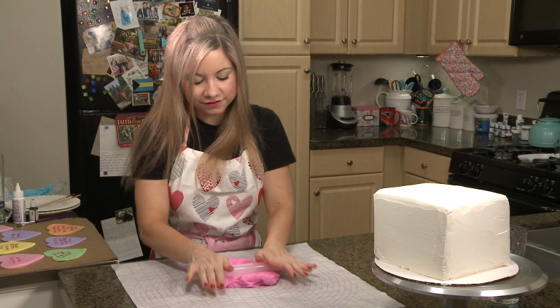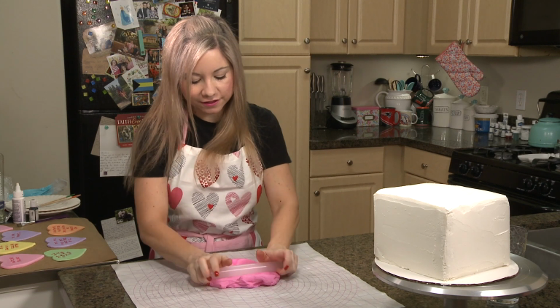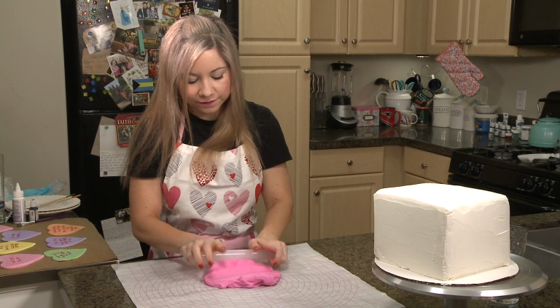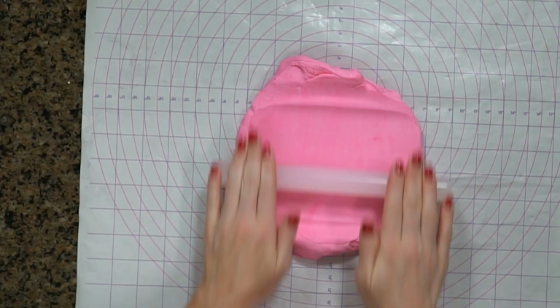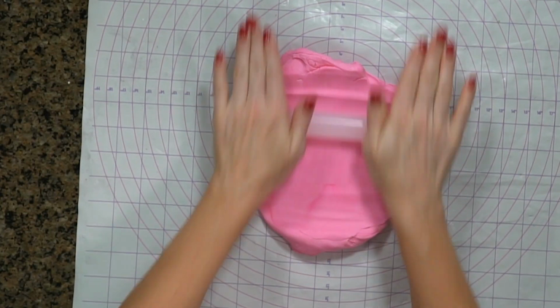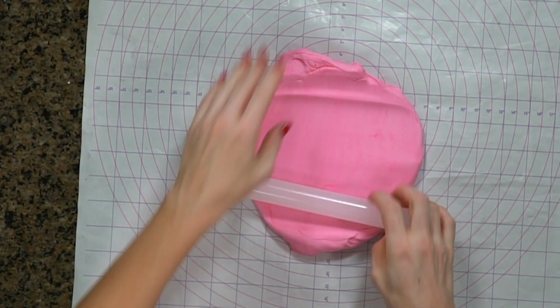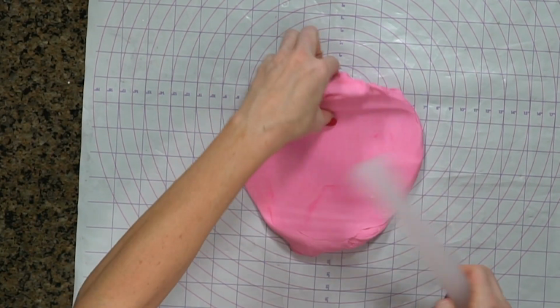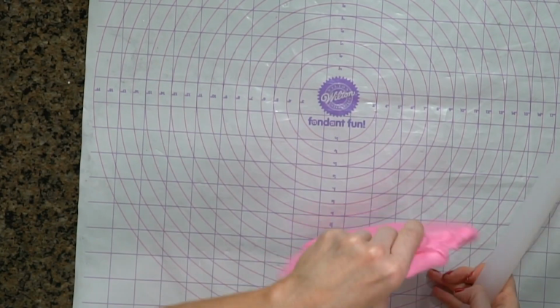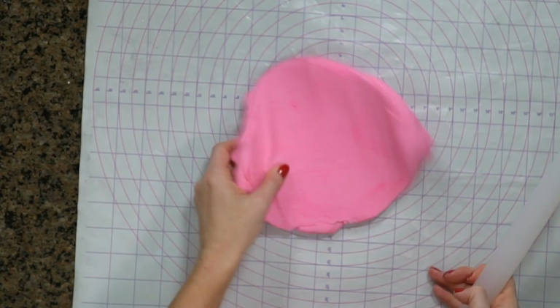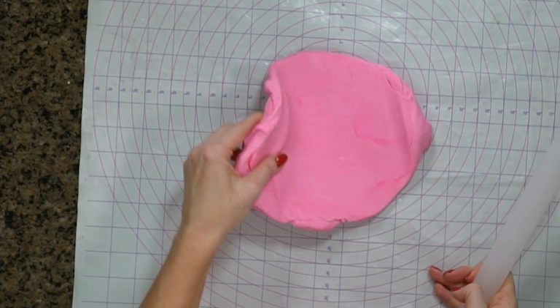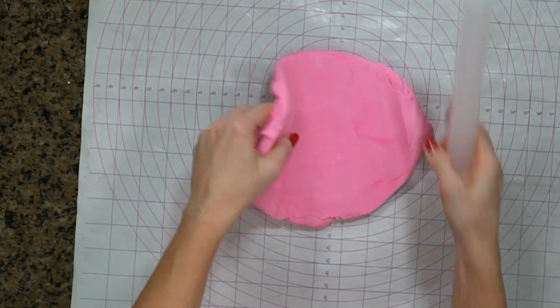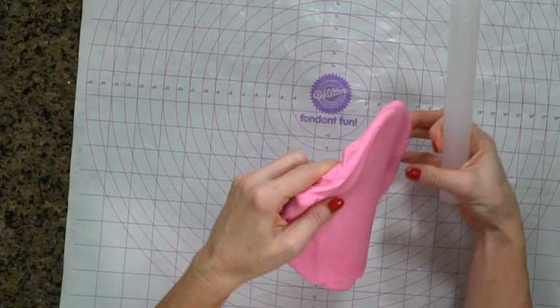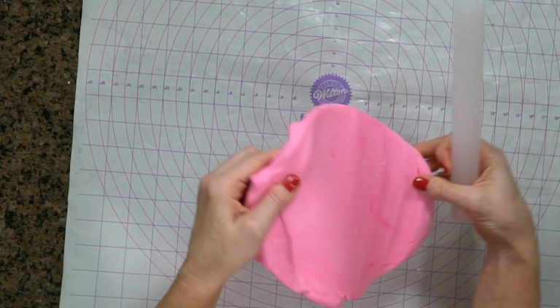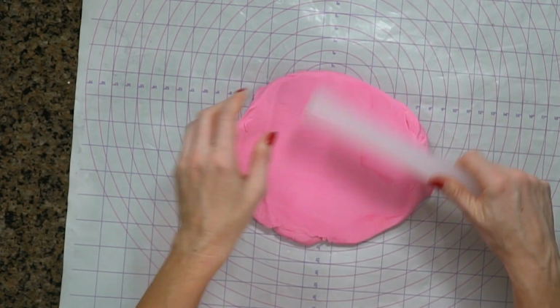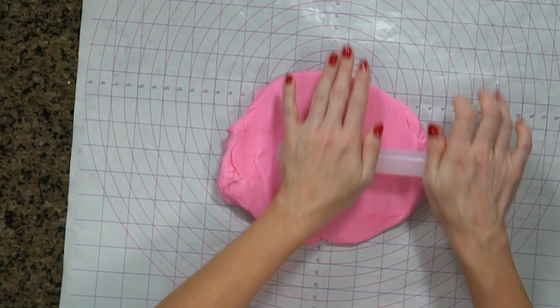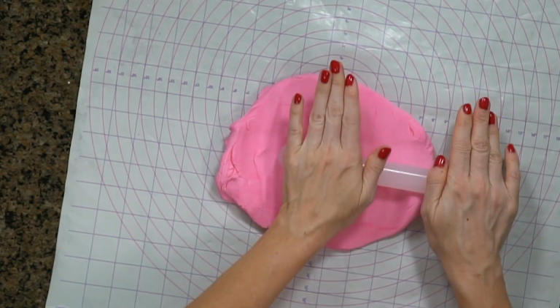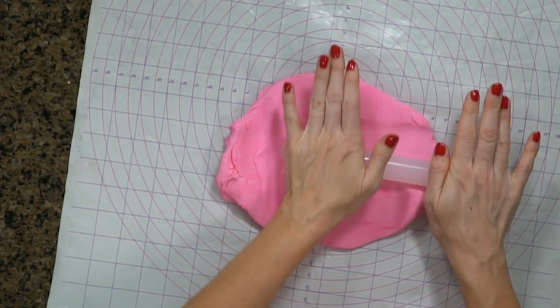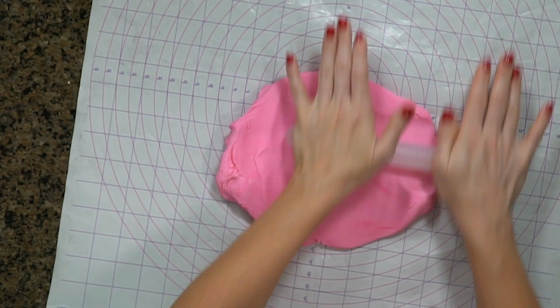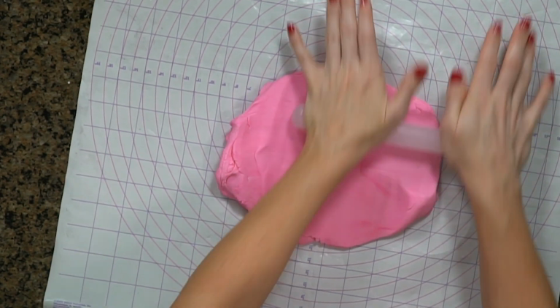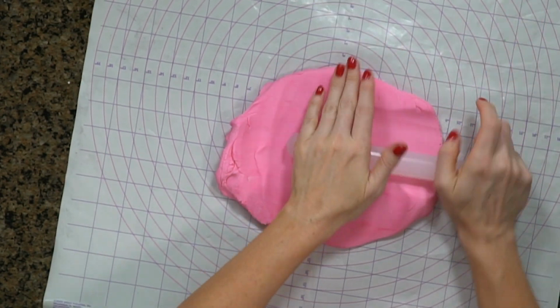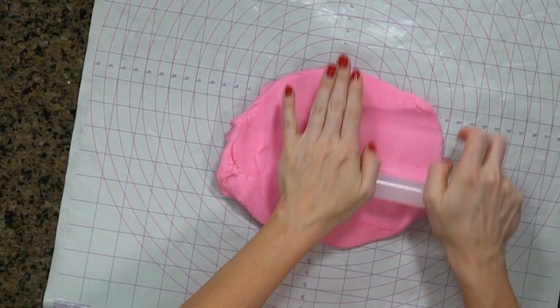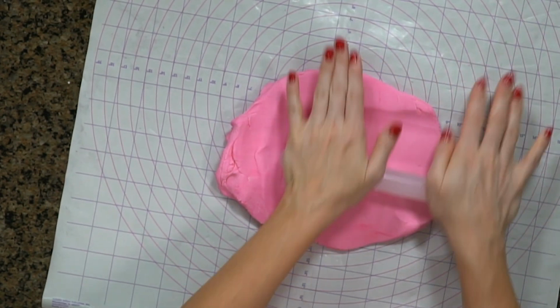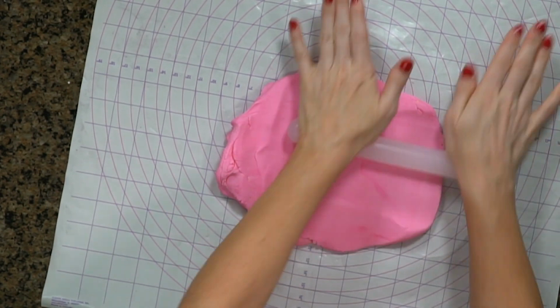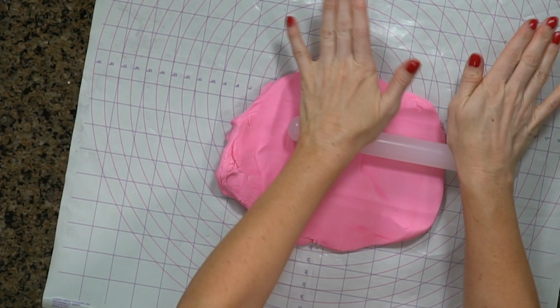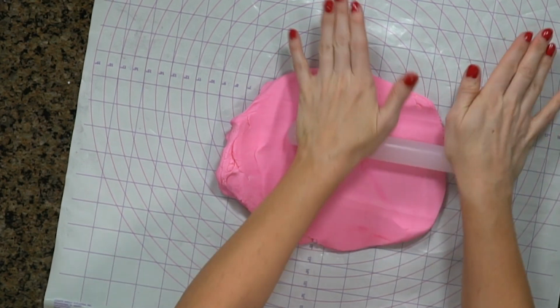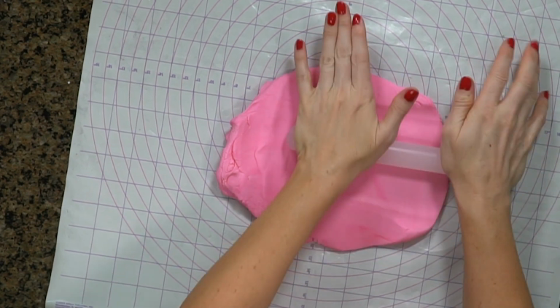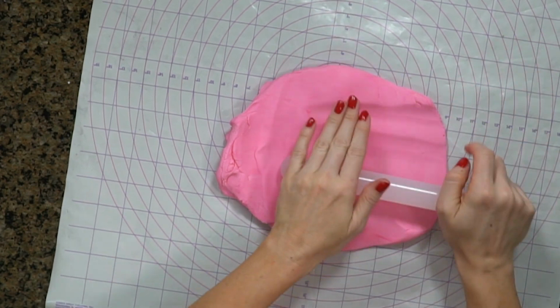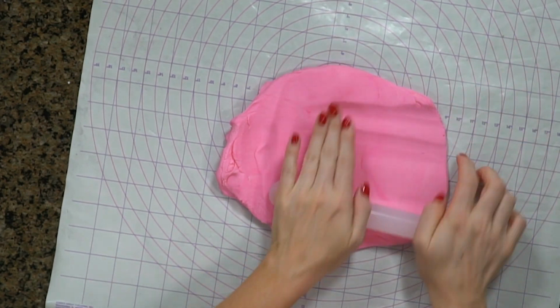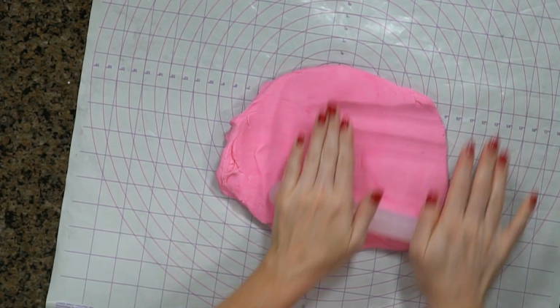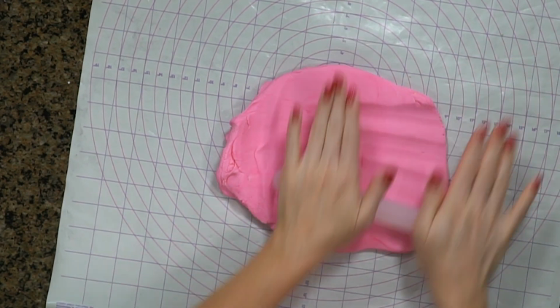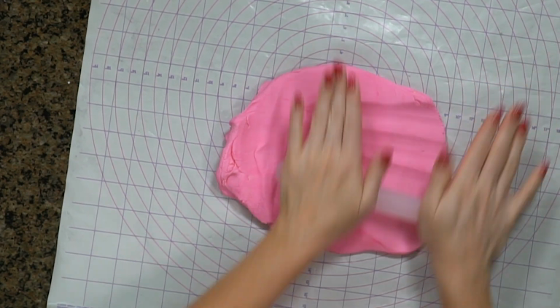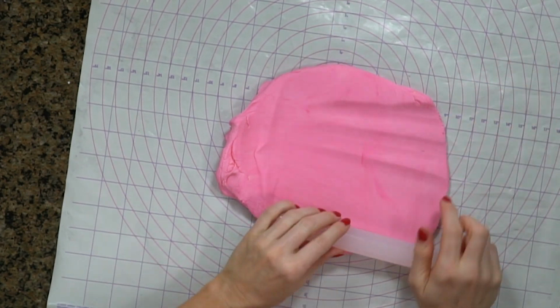I made a square template the same size as the top of this cake that I've already cut out and that's ready to go. Remember when you're rolling fondant, you do want to roll and then give it a quarter turn so that you get a nice even size as you're going.